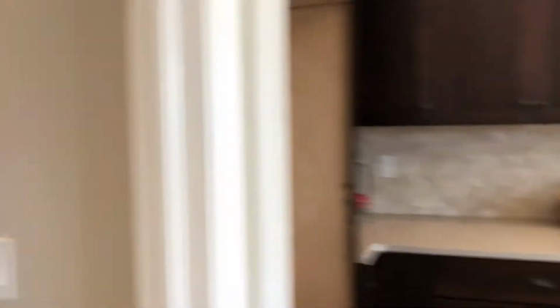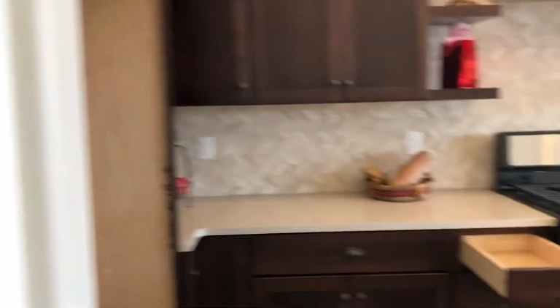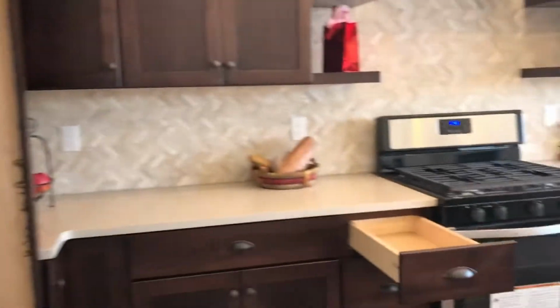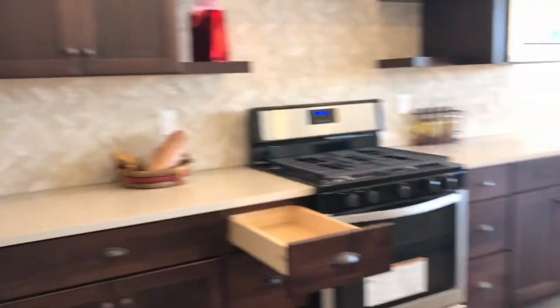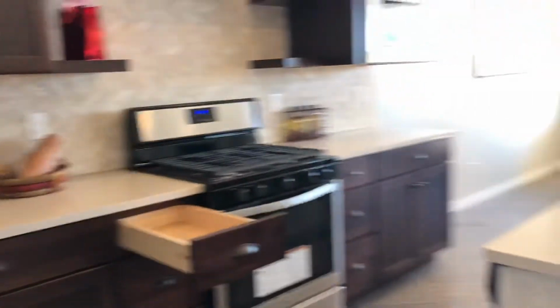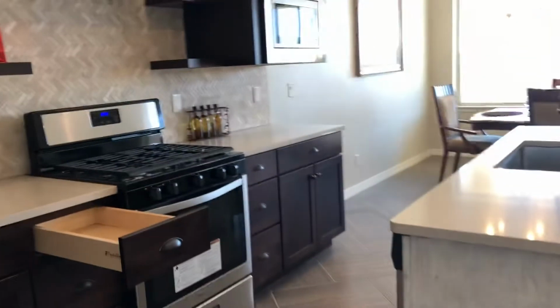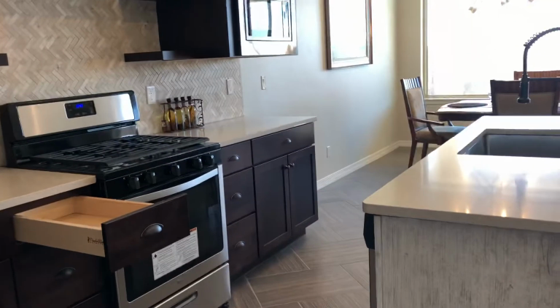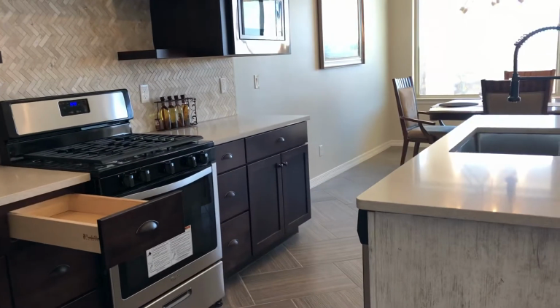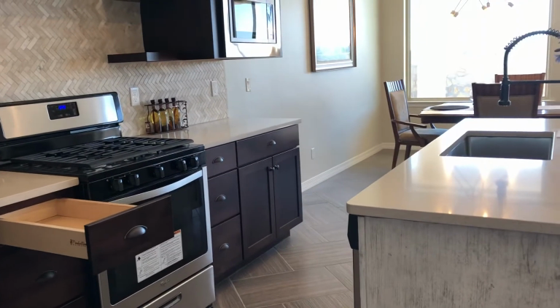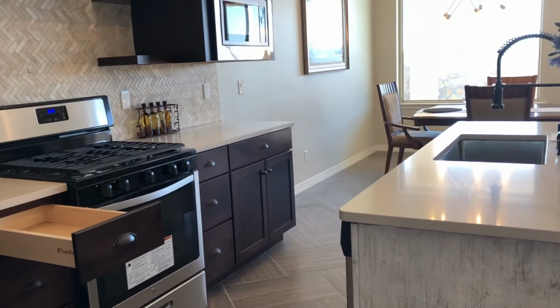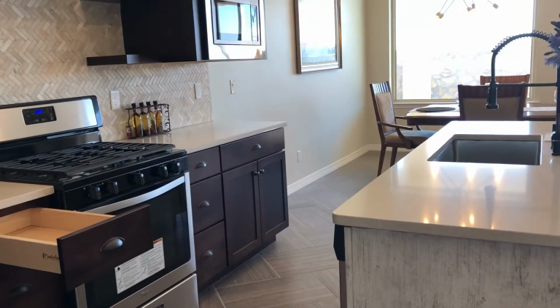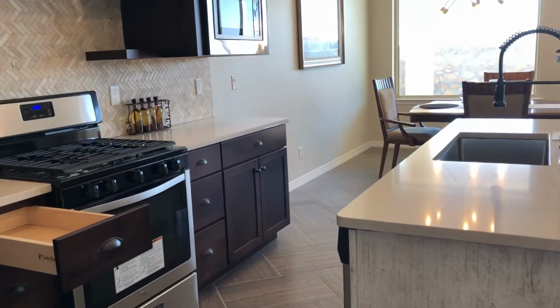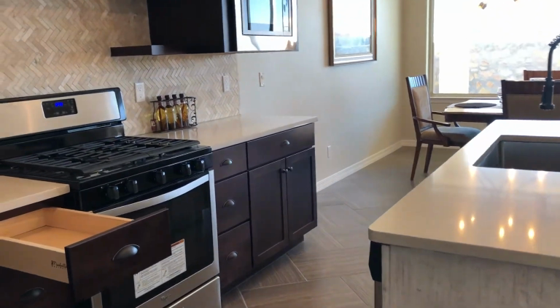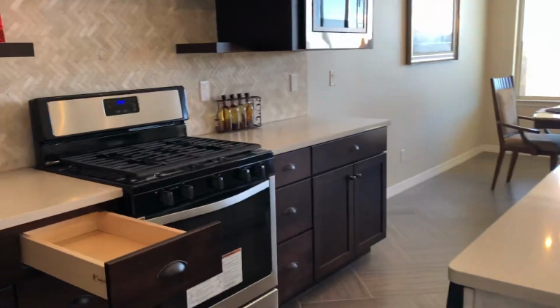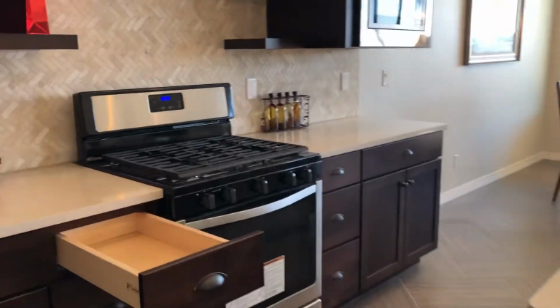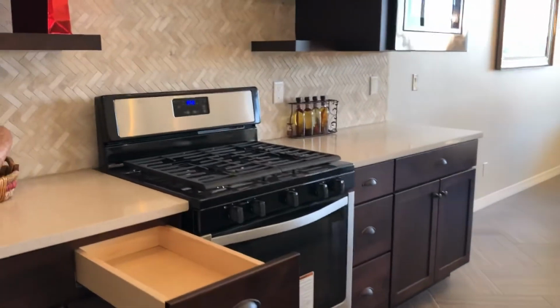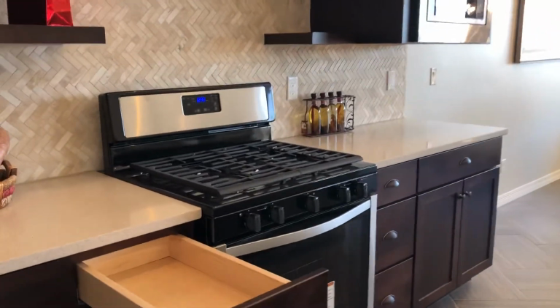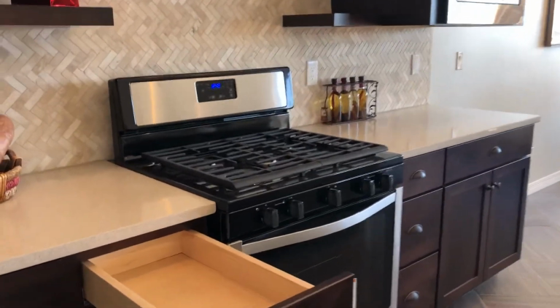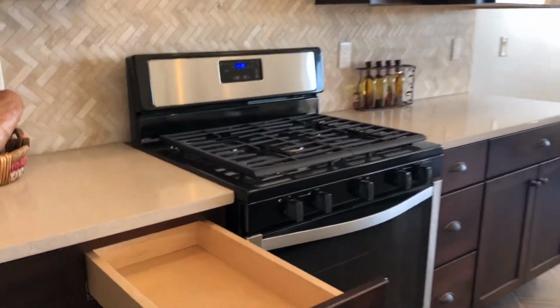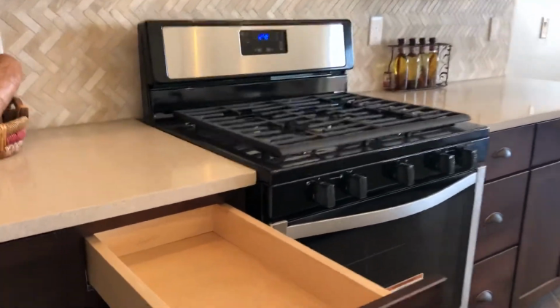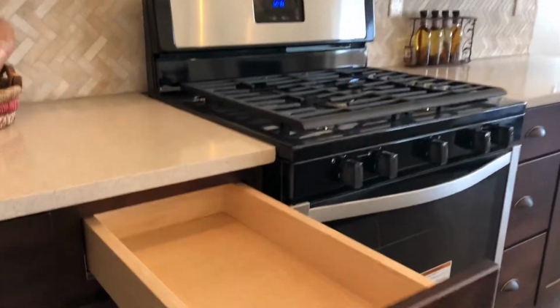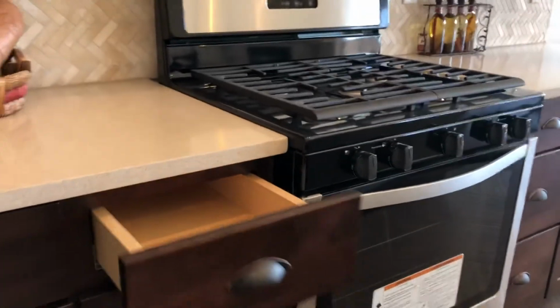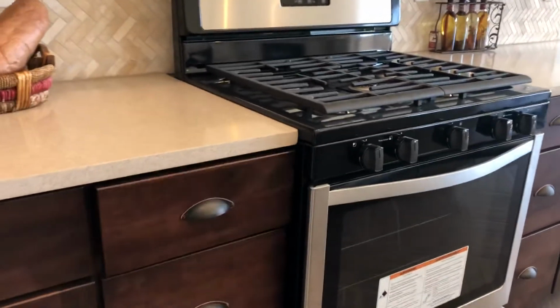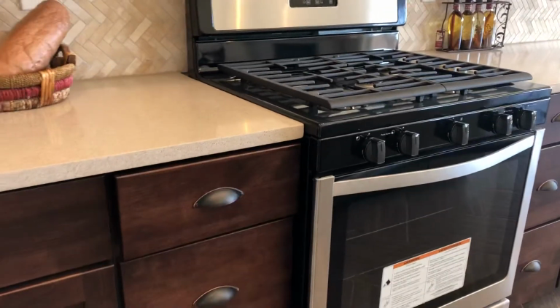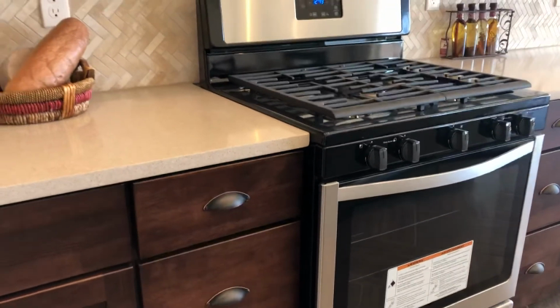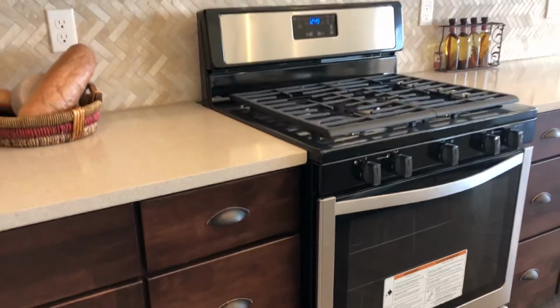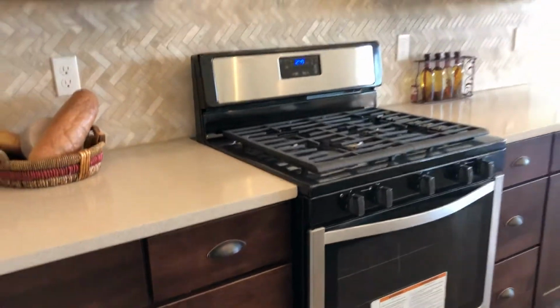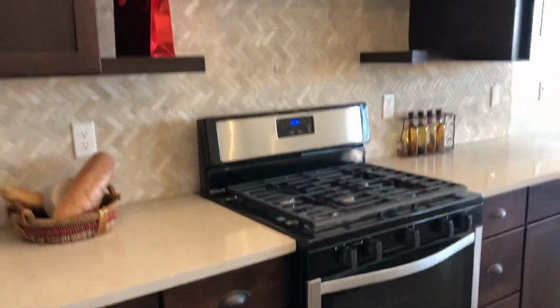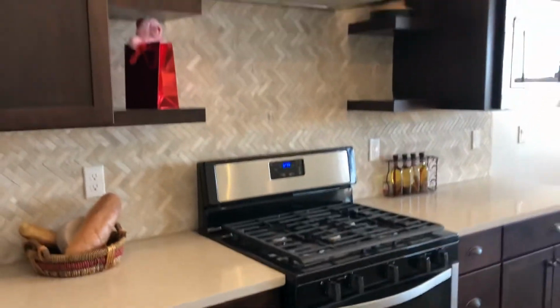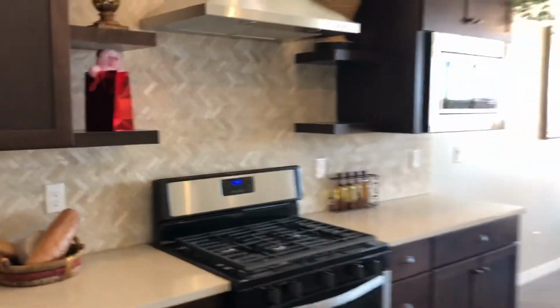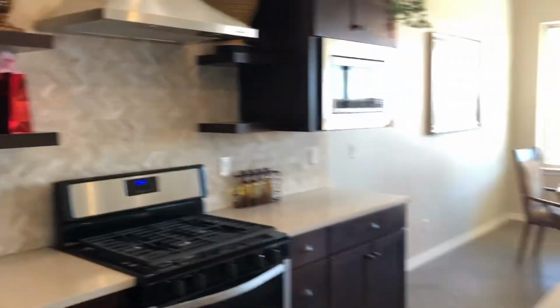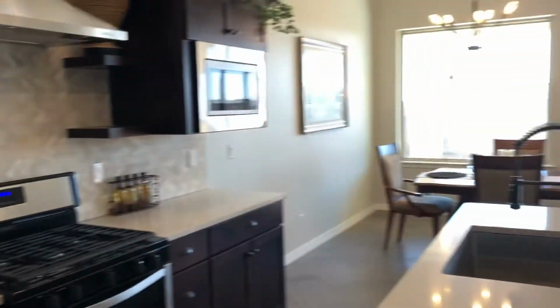What you're looking at here is dual quartz countertops, undermount sink, a five-burner stove, soft-close cabinets — very, very cool house.